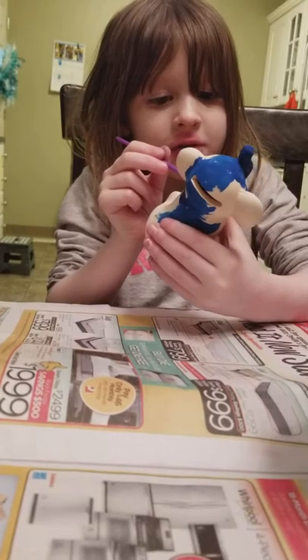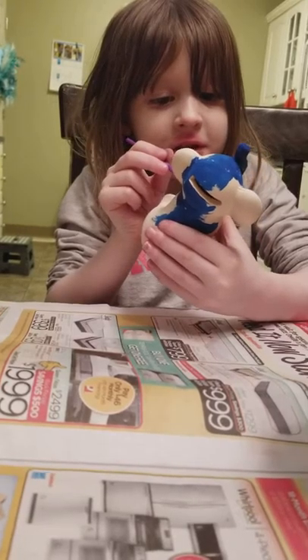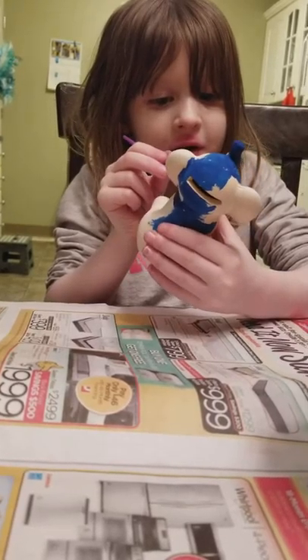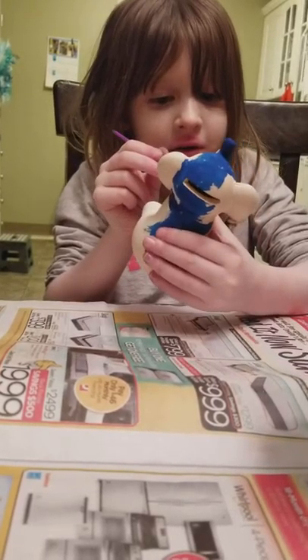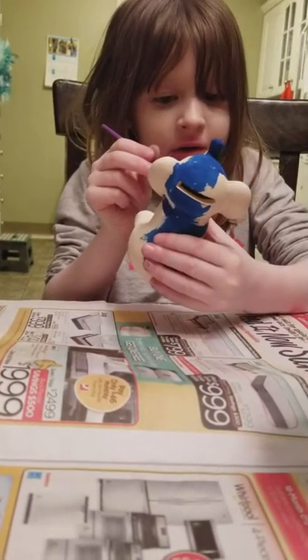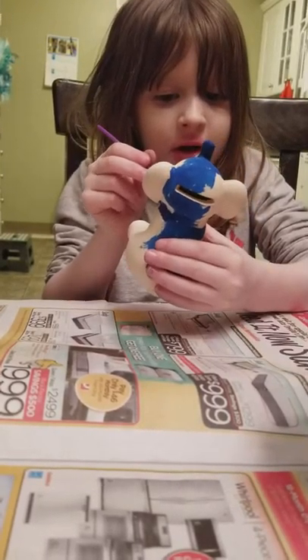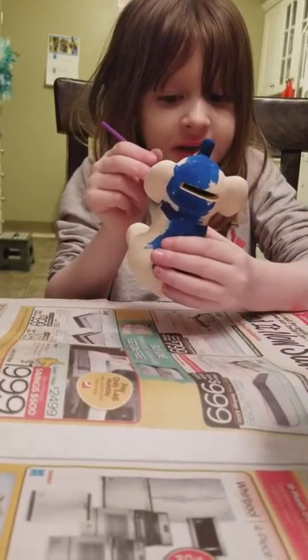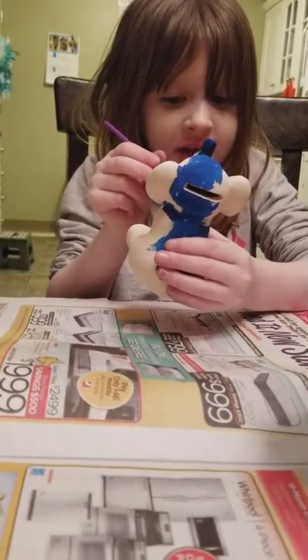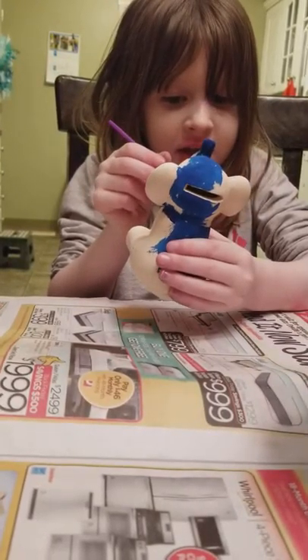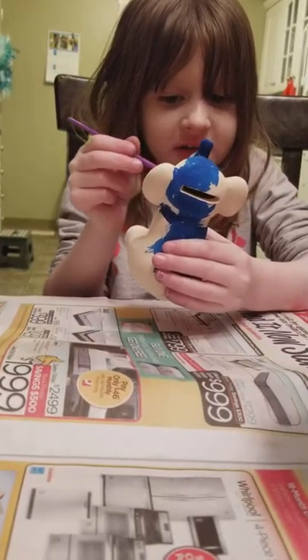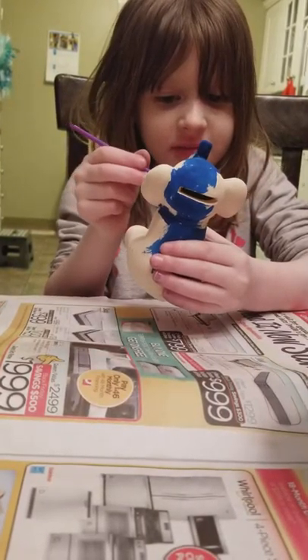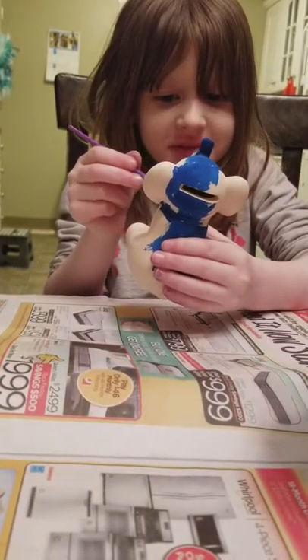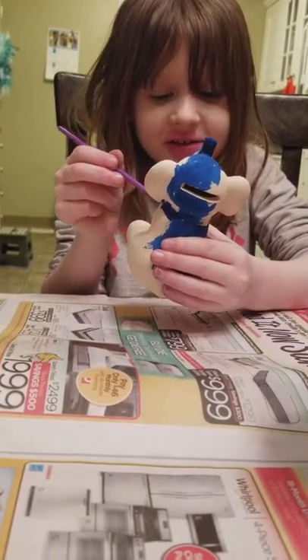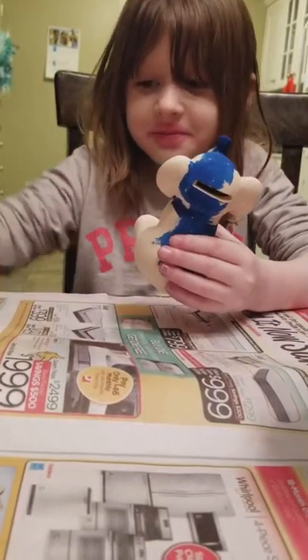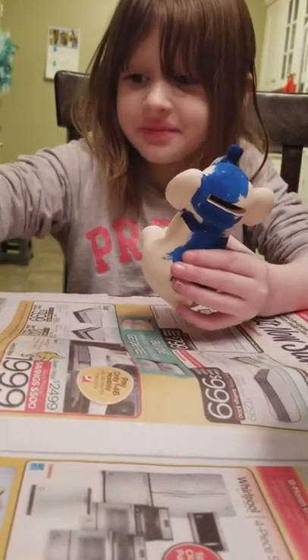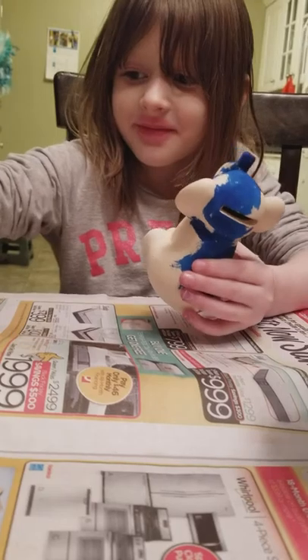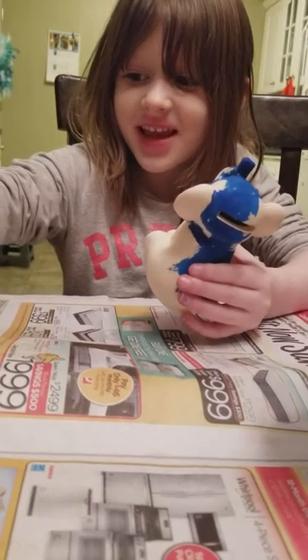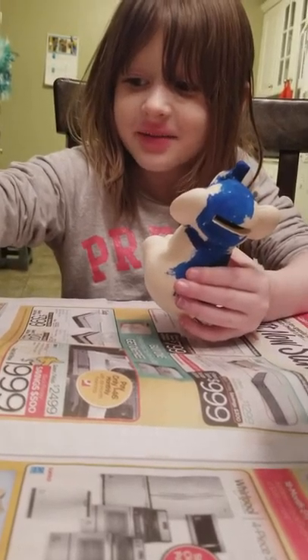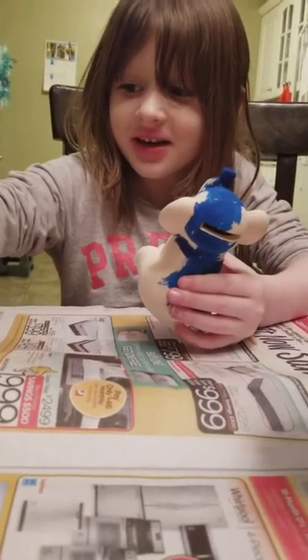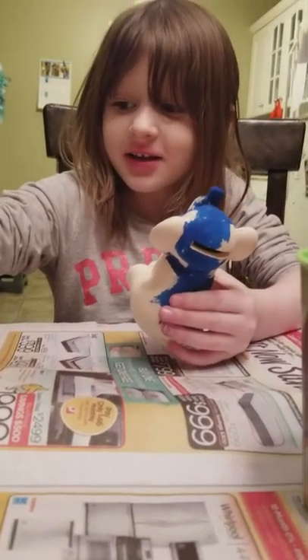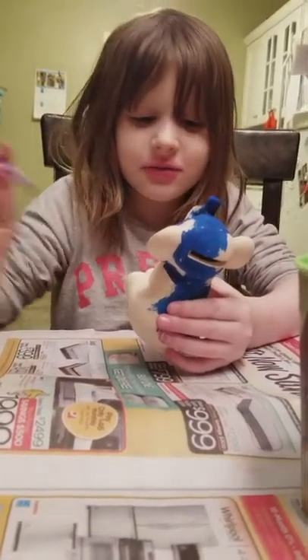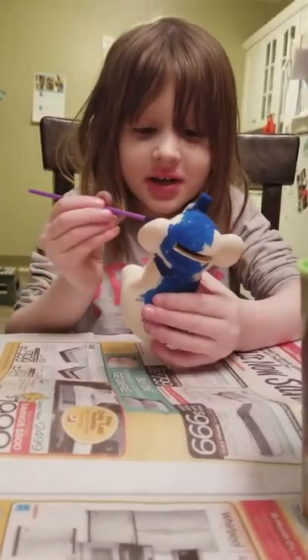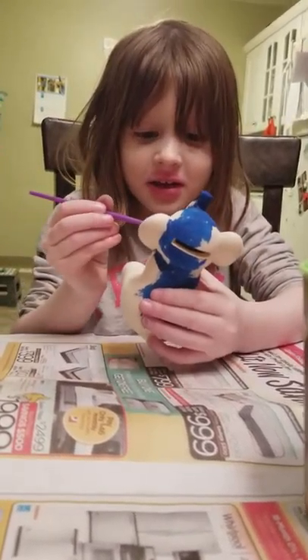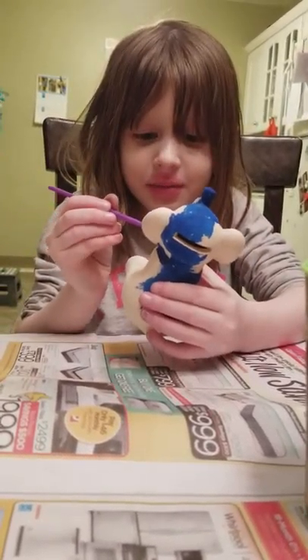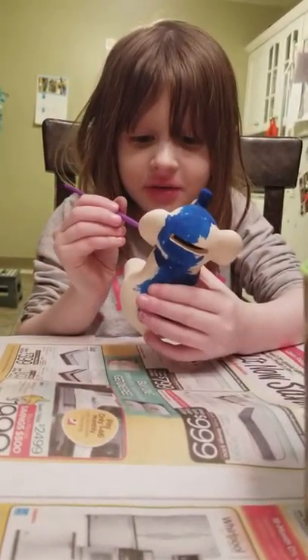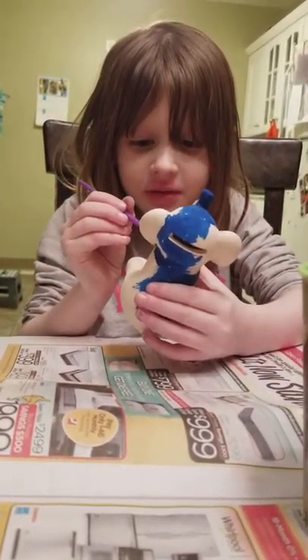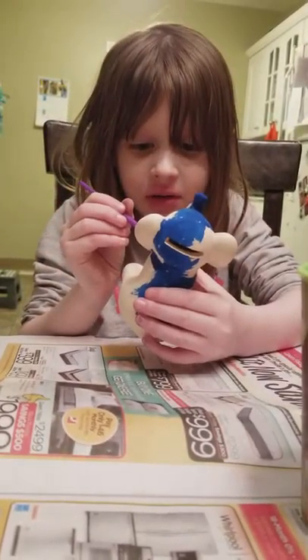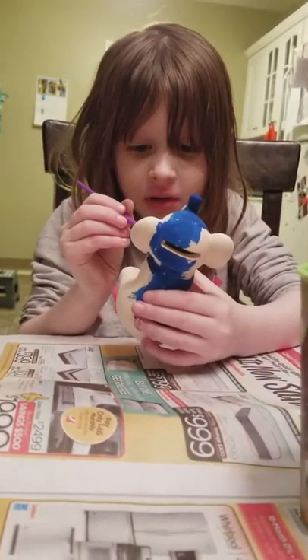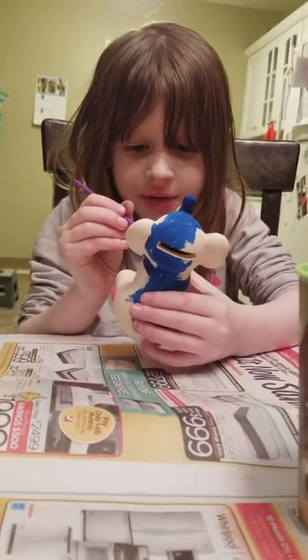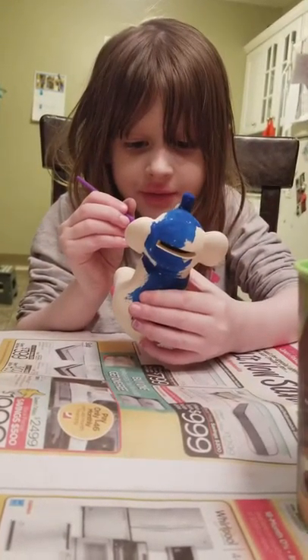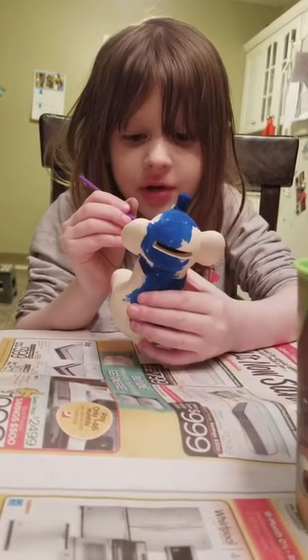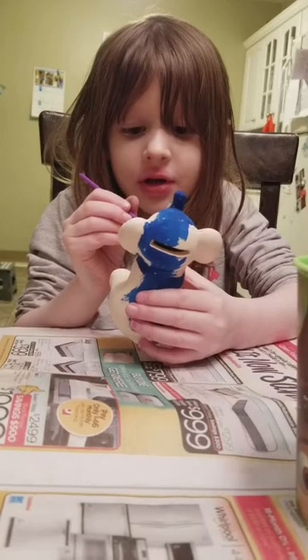Oh yeah, because it's so small. I can't get on the bell because I'm scared to. That's all right, we can fix it.